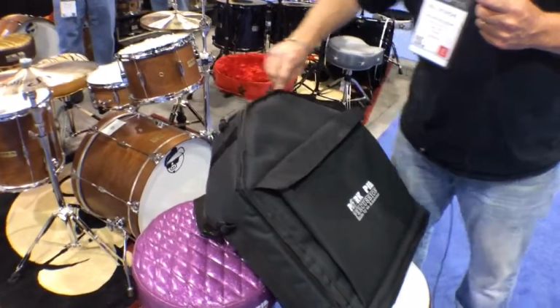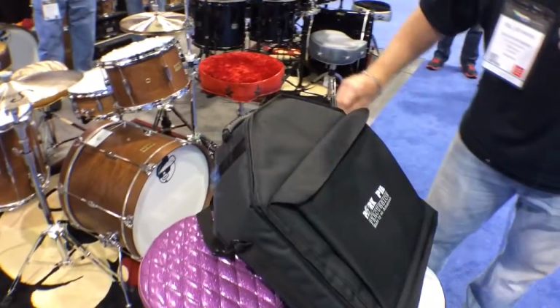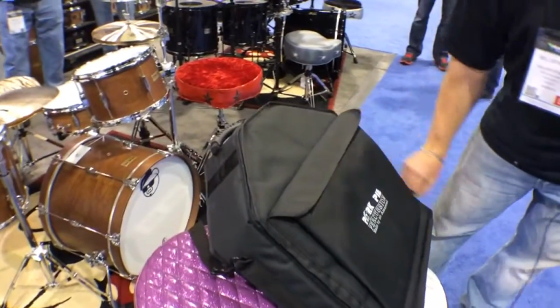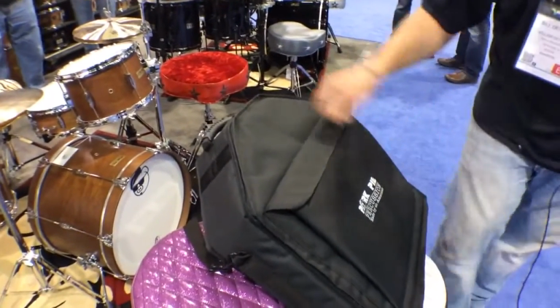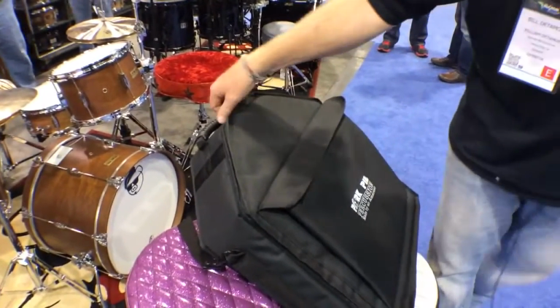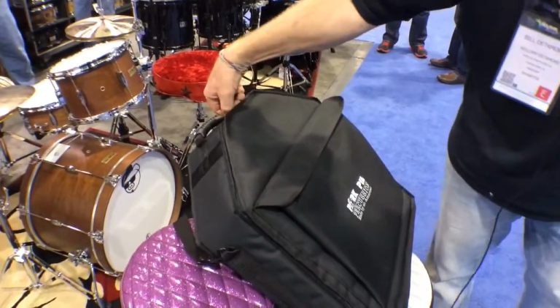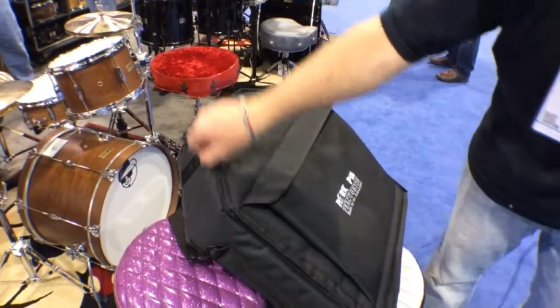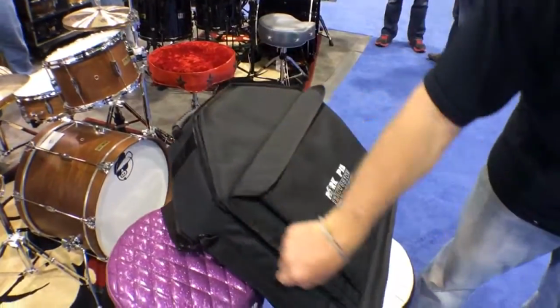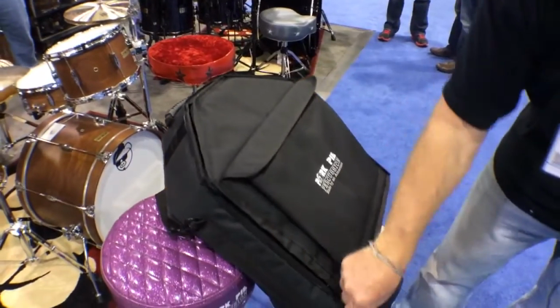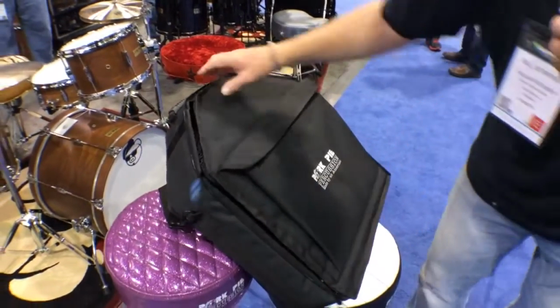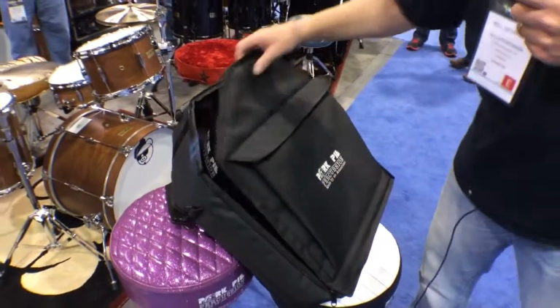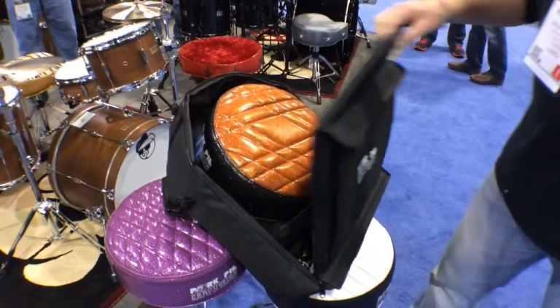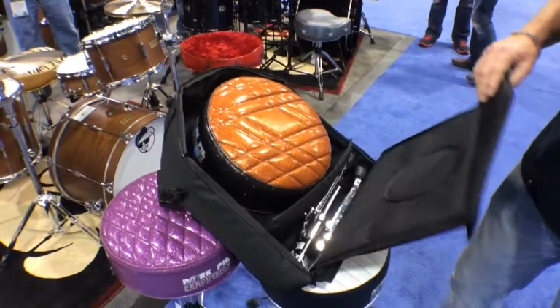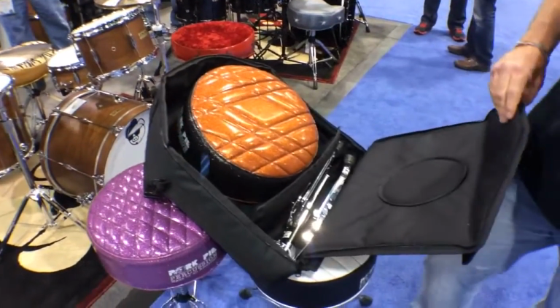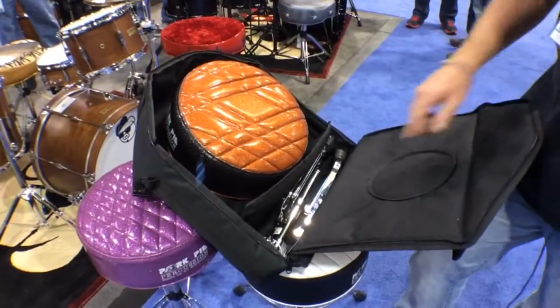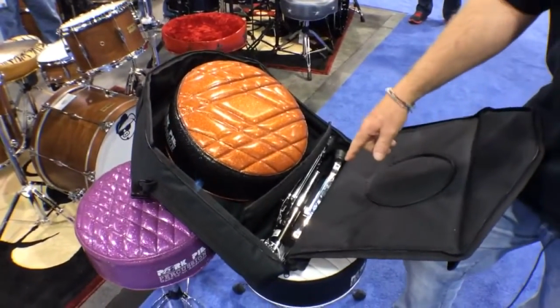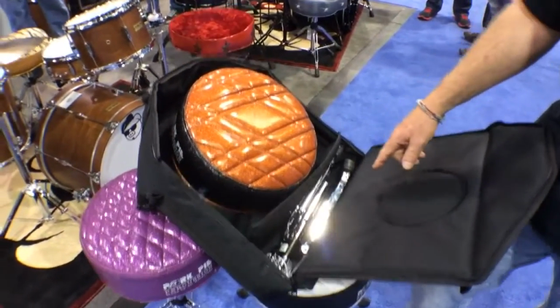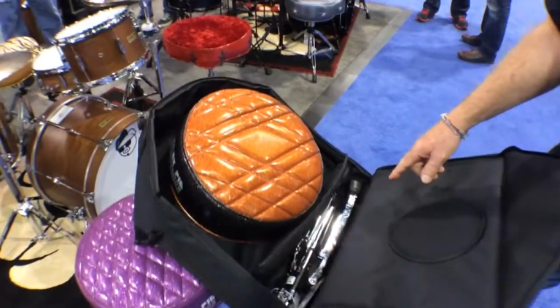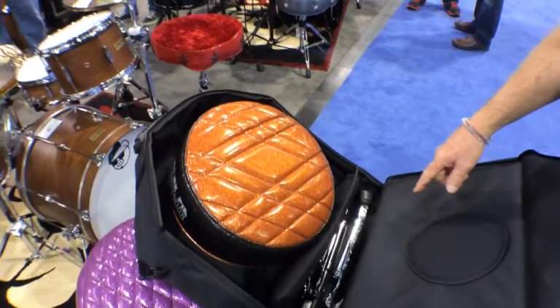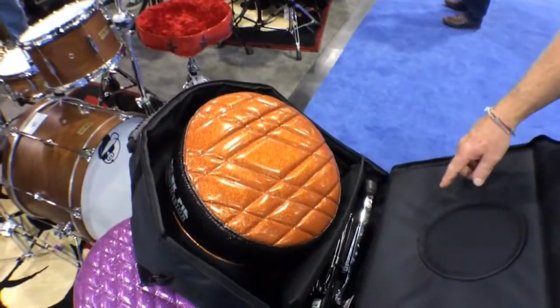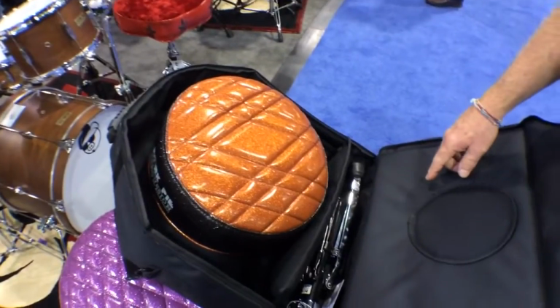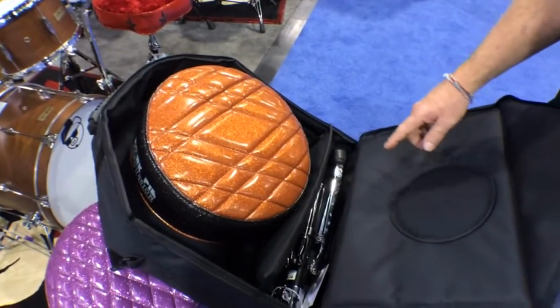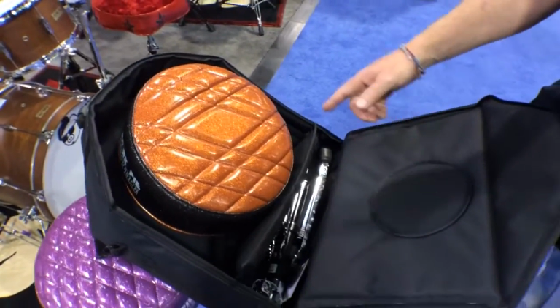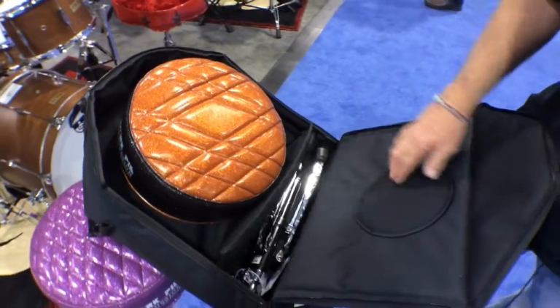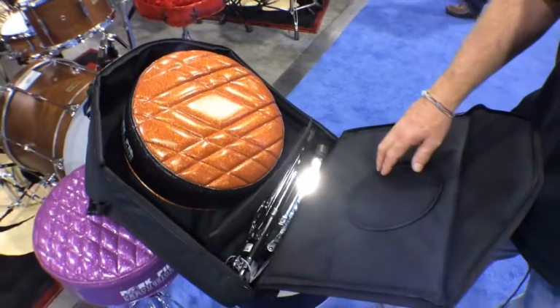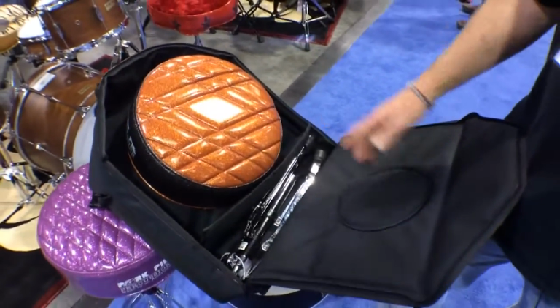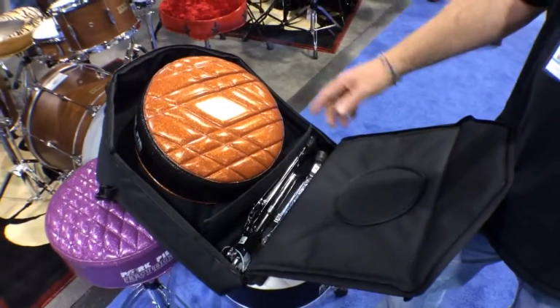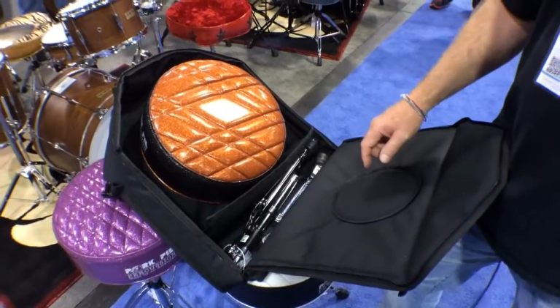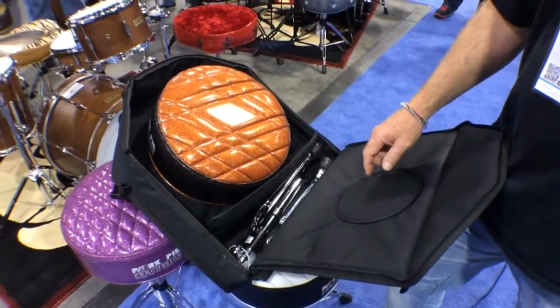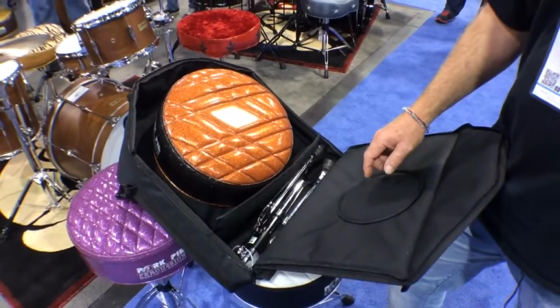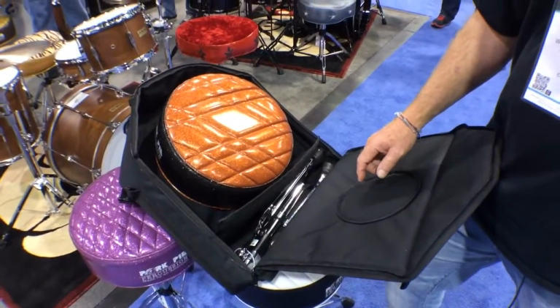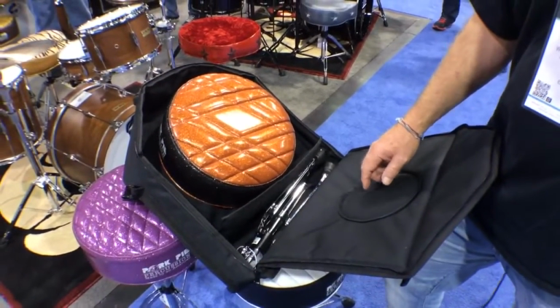If we open up the inside of the bag, it fits a throne and a throne base. And the fun part about this is if you need to, you can also put a snare drum in it with a snare stand.